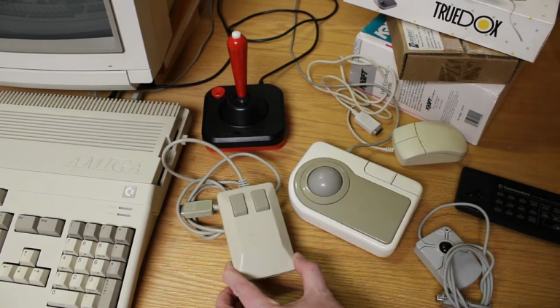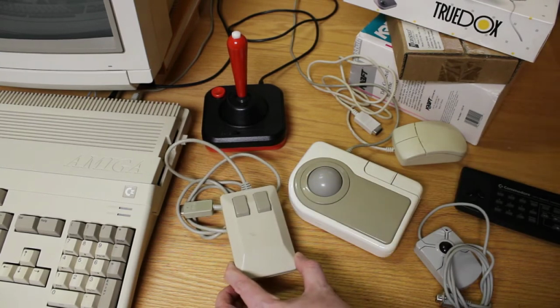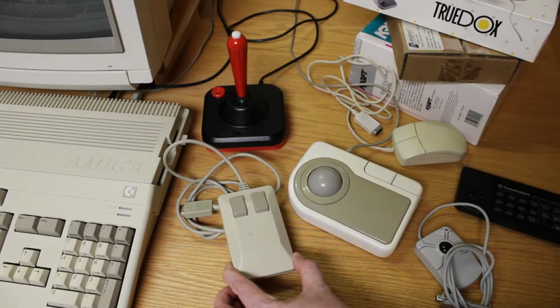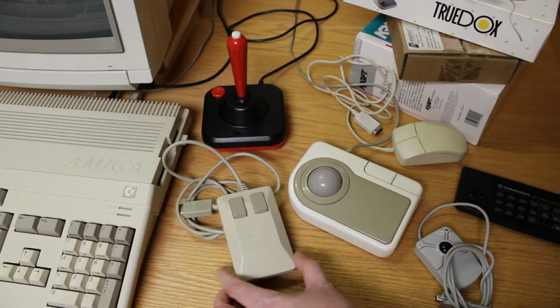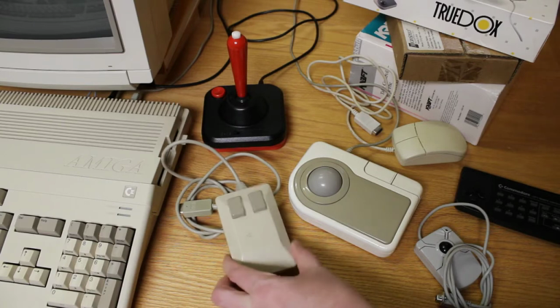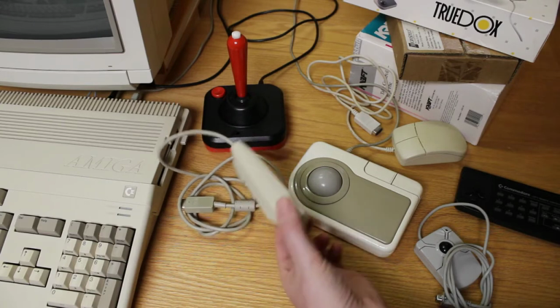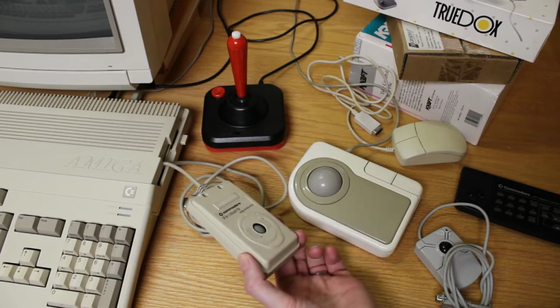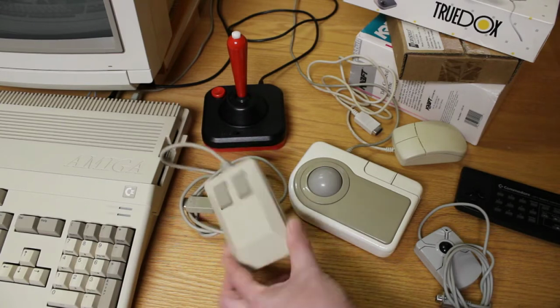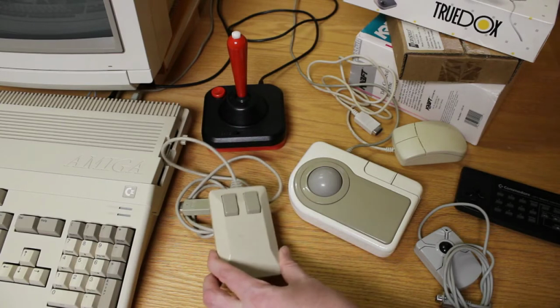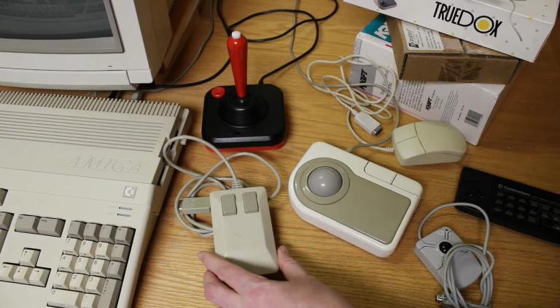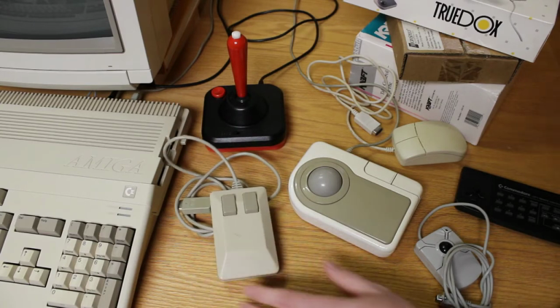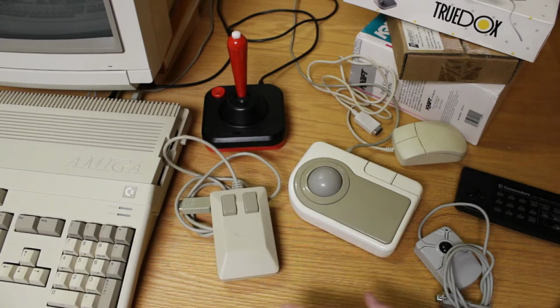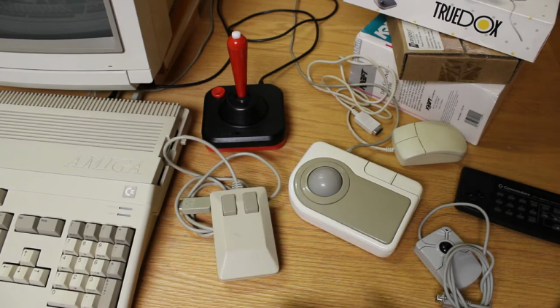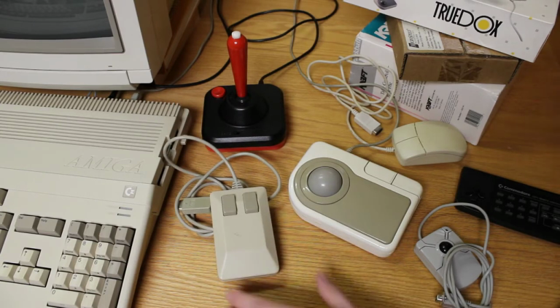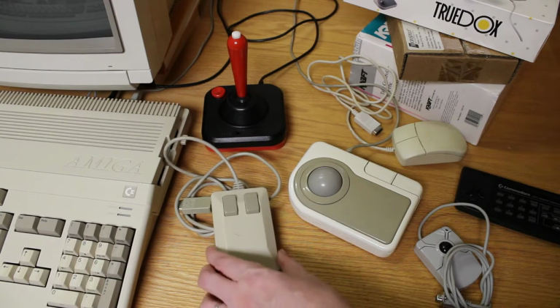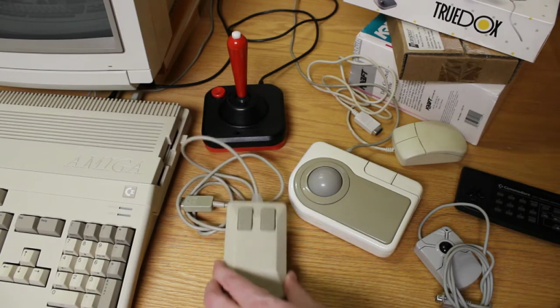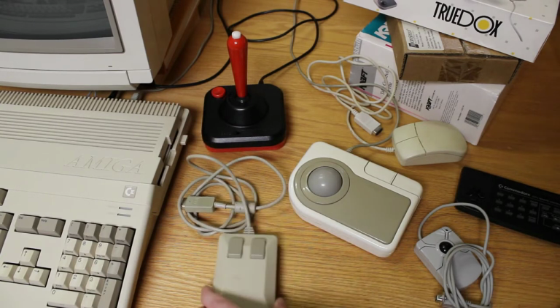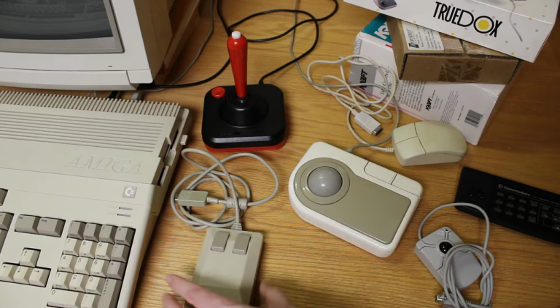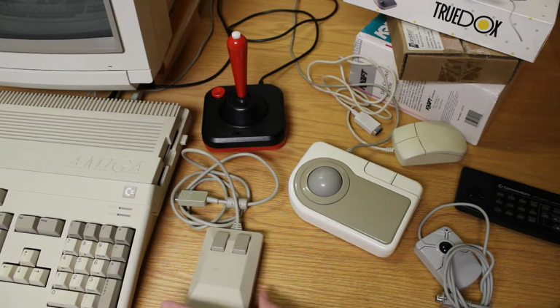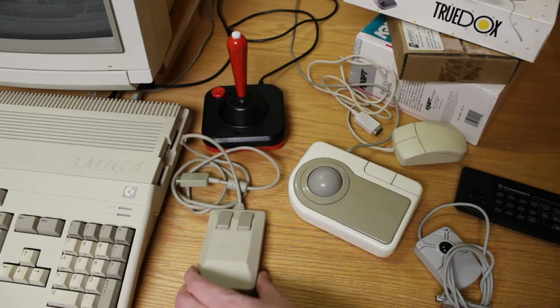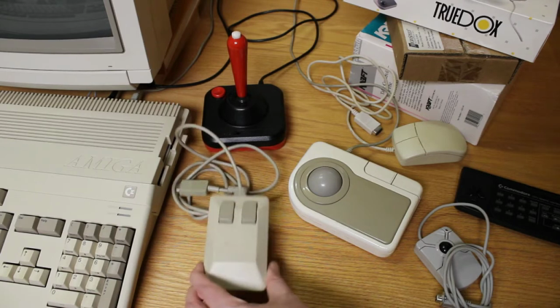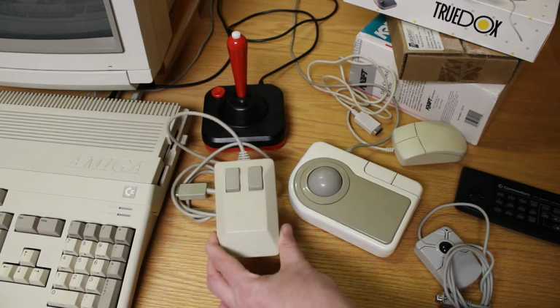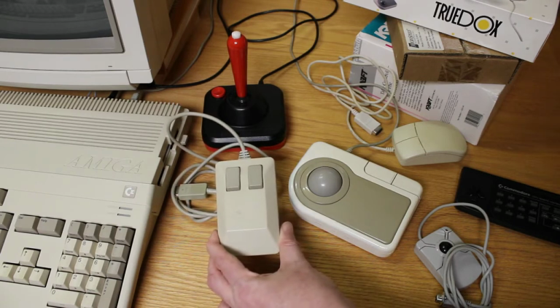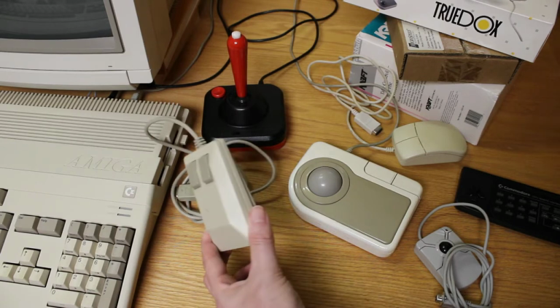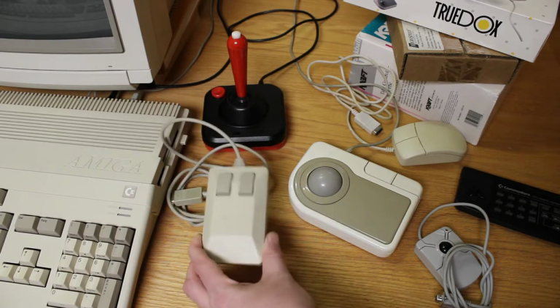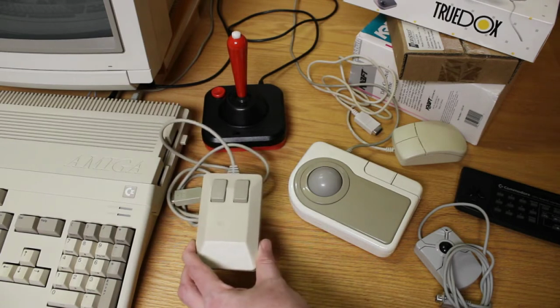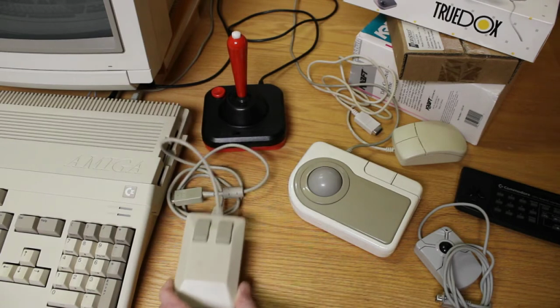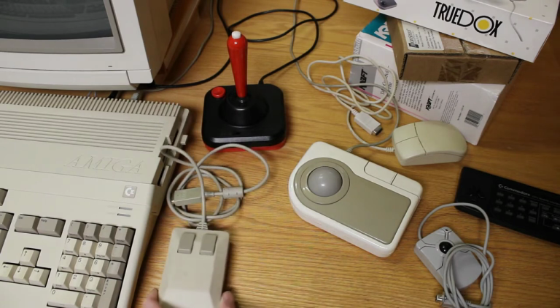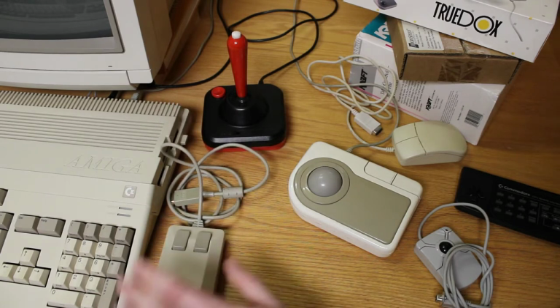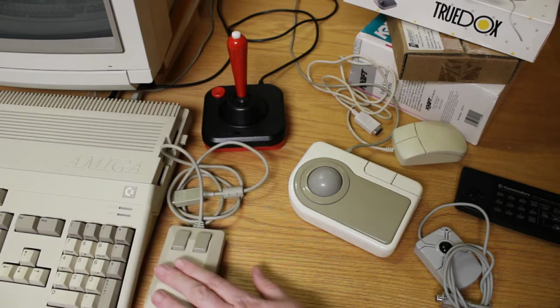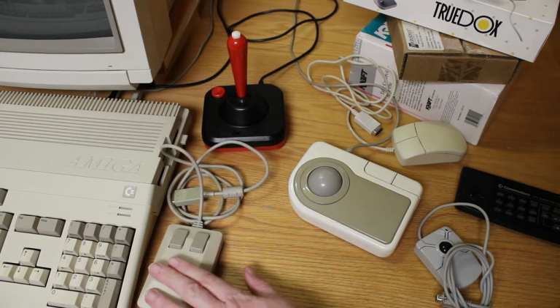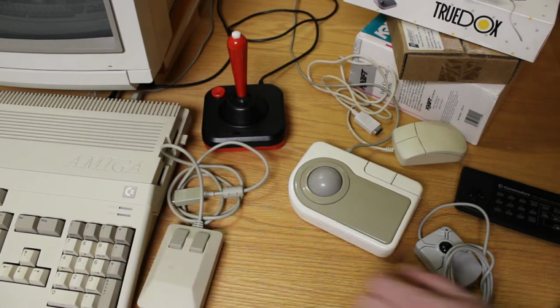I've used these mice a lot. I've worn them out before. I've actually worn out the buttons where you lost your click, which was very annoying. But back in the day, you could just run to the store and buy another Amiga mouse — not something you can do so much anymore. So I do have a few spares I keep around, but that's the original tank mouse.